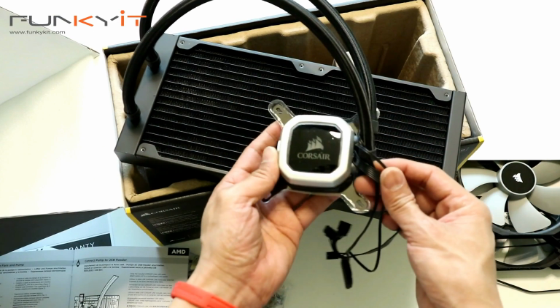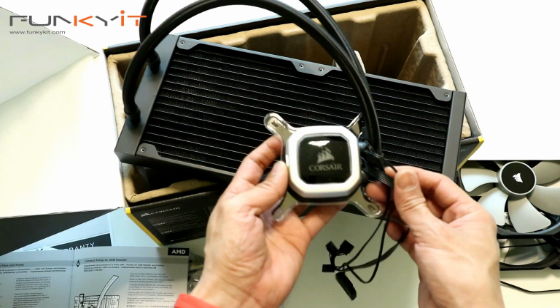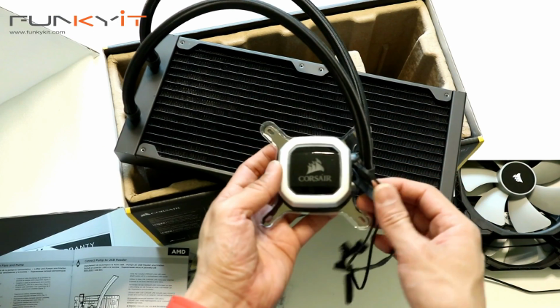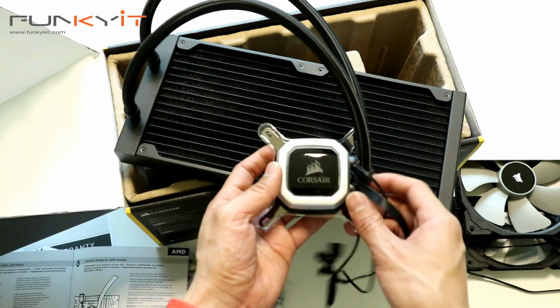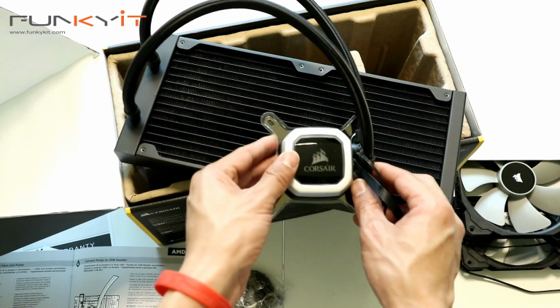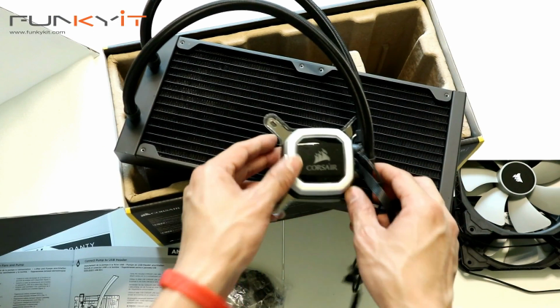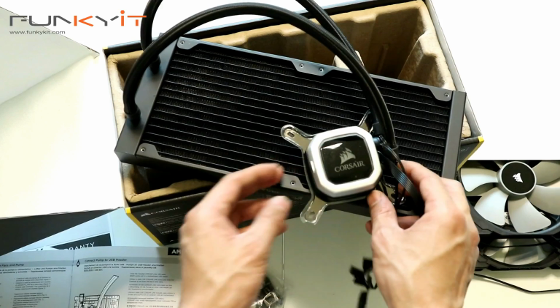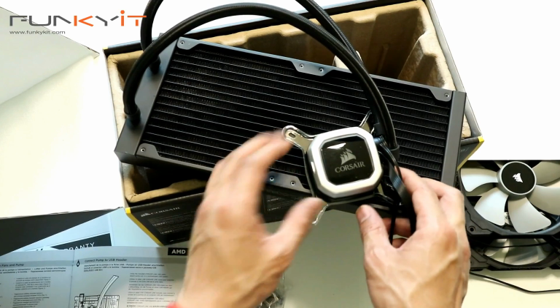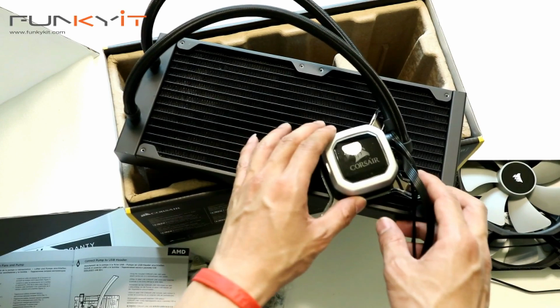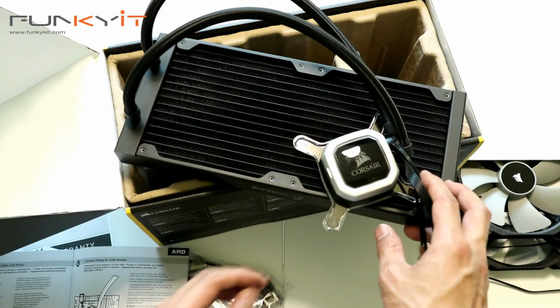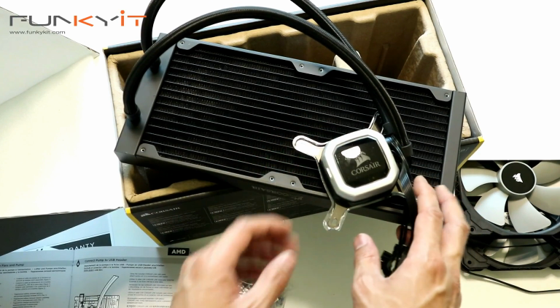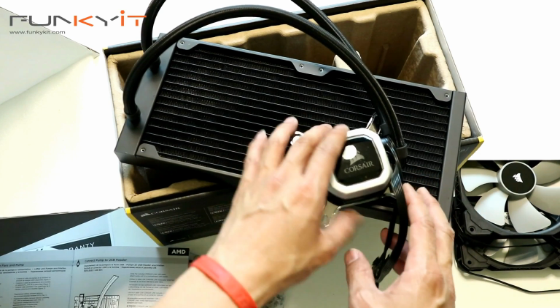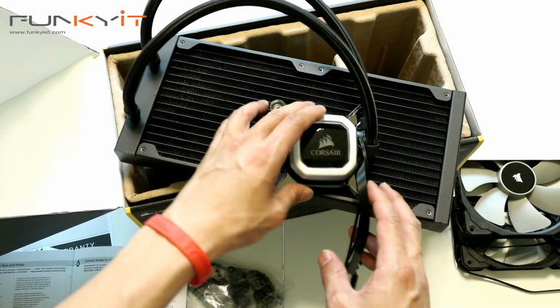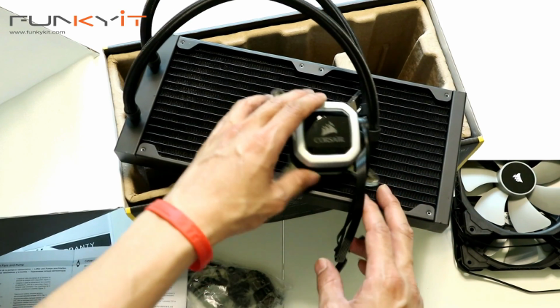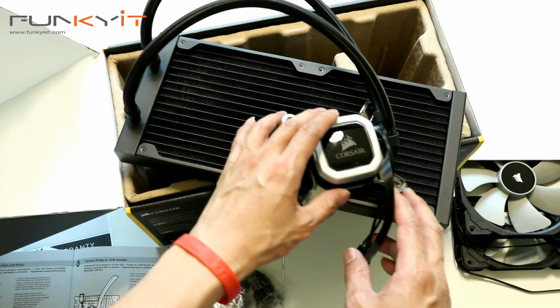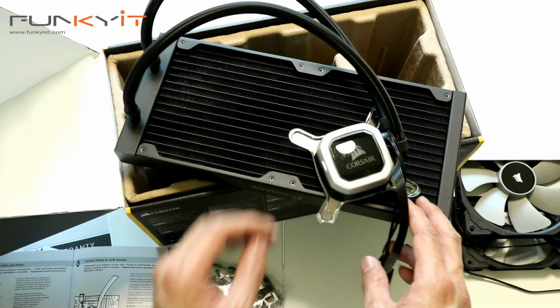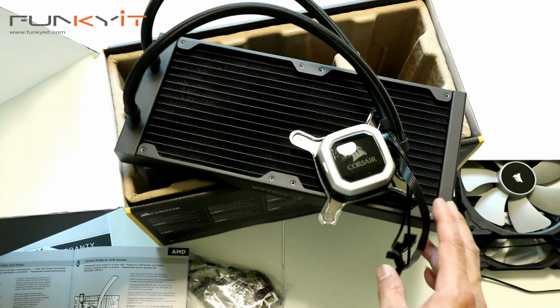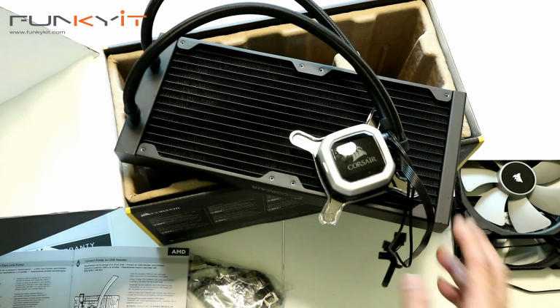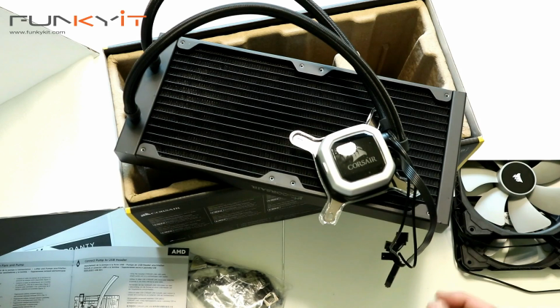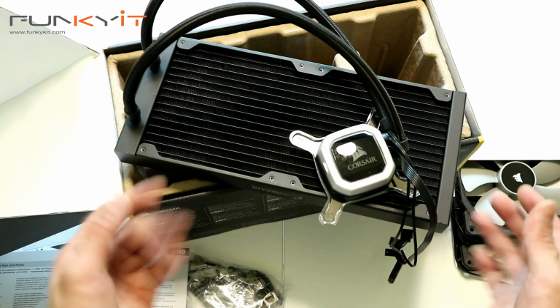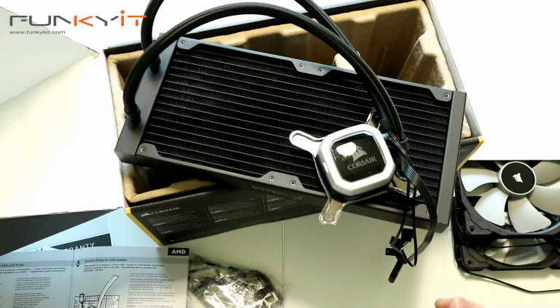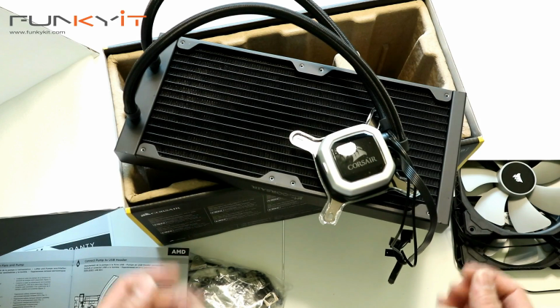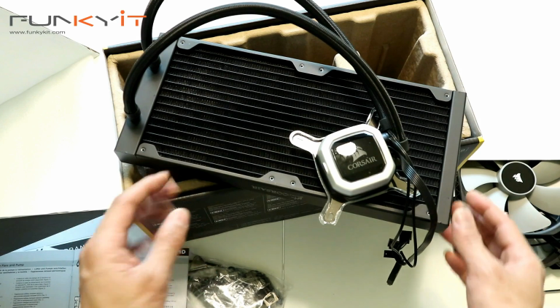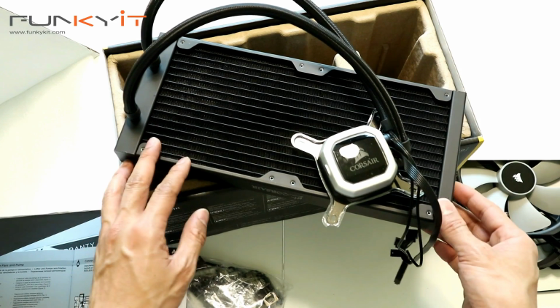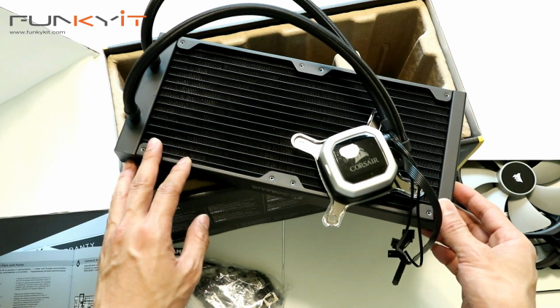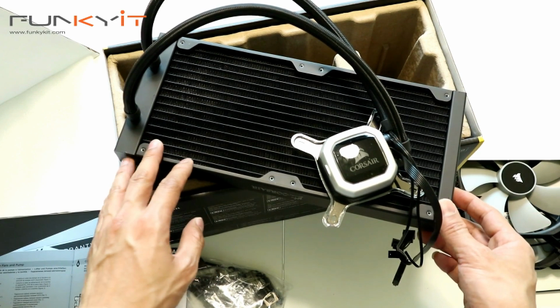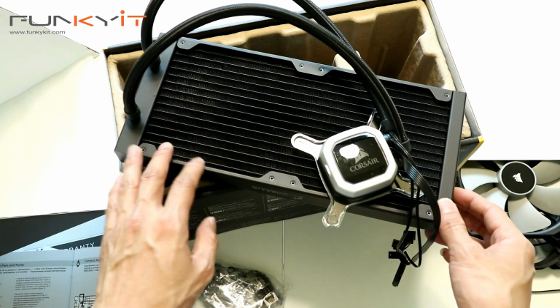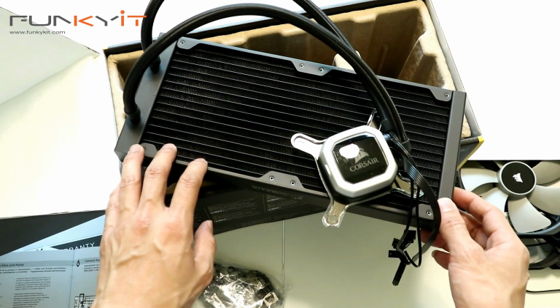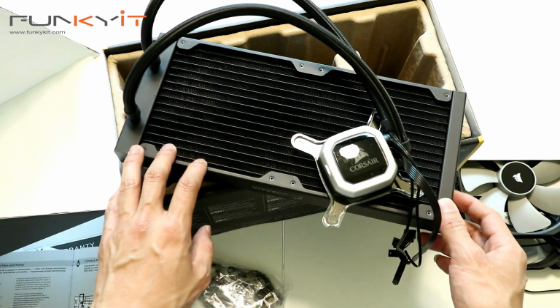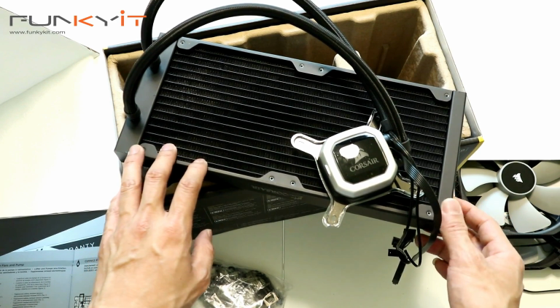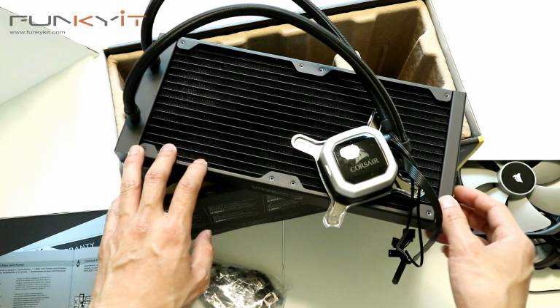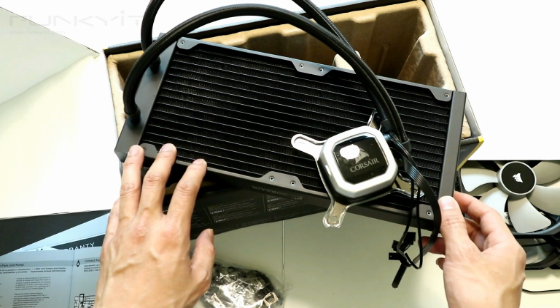We'll be mounting this onto our test rig to see what the performance is like and how well it will cool our system. So that's the unboxing of the Corsair H115i Pro RGB.